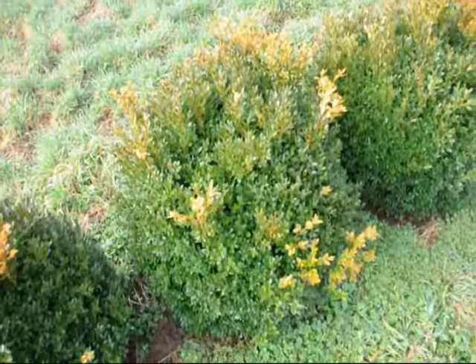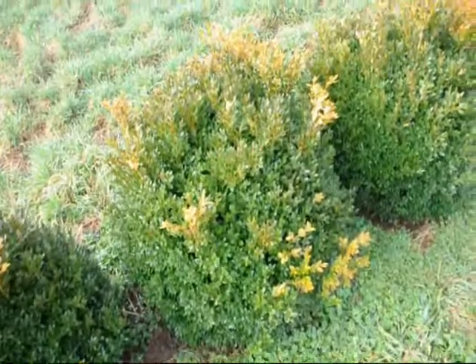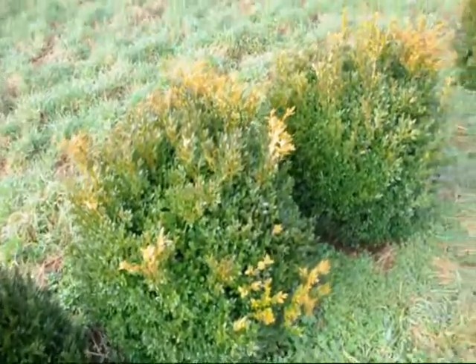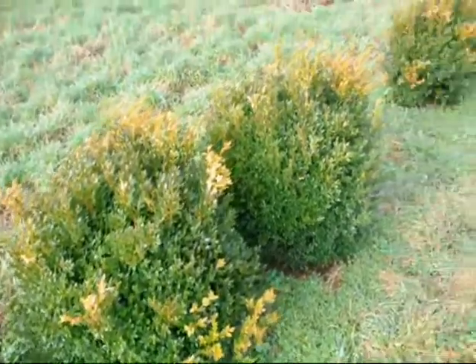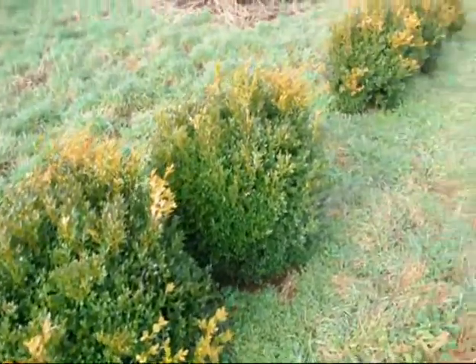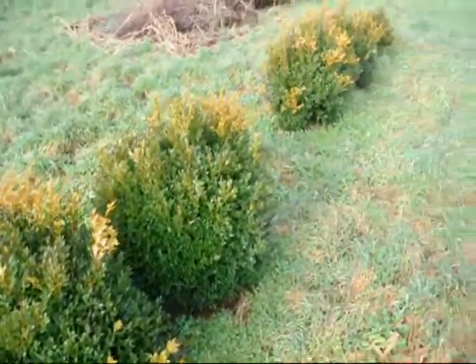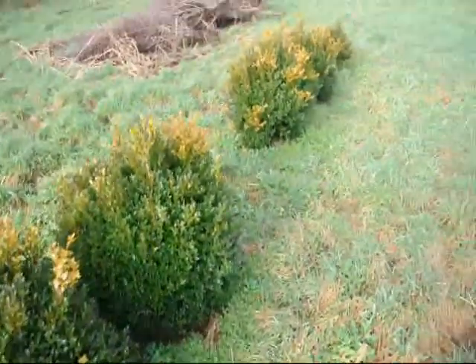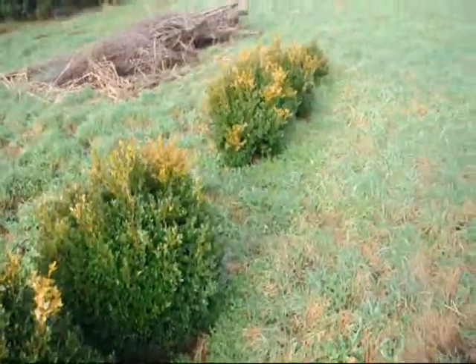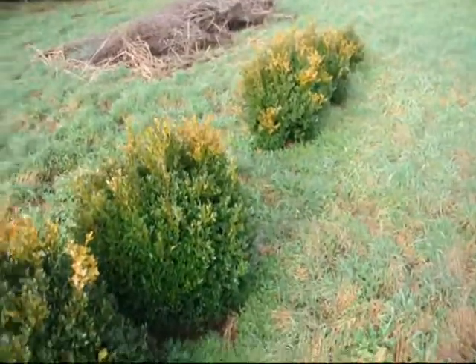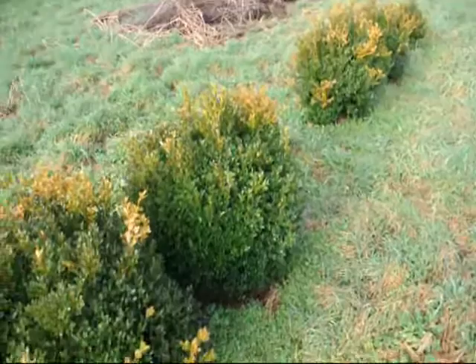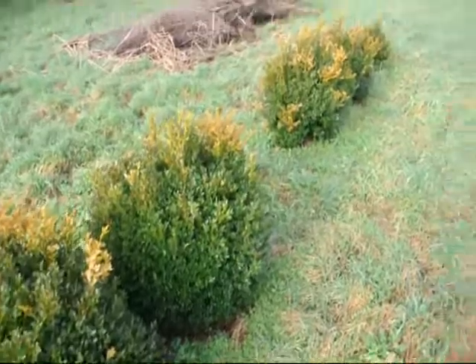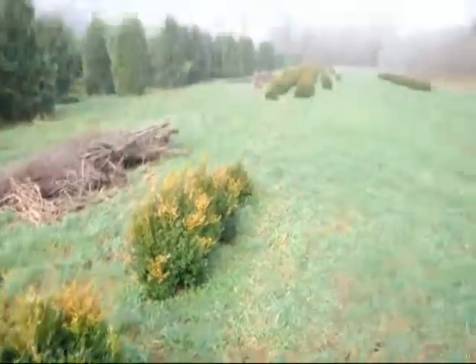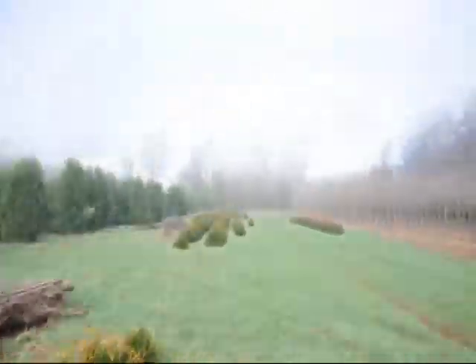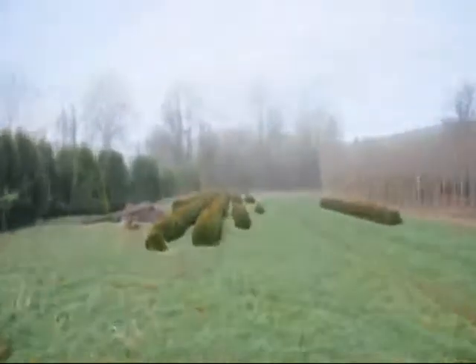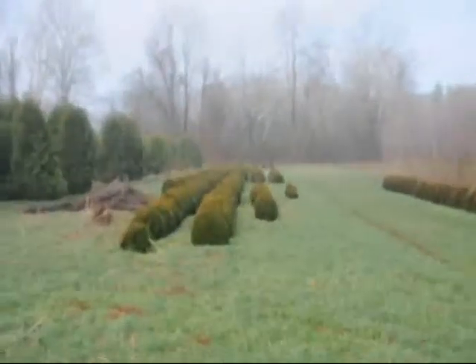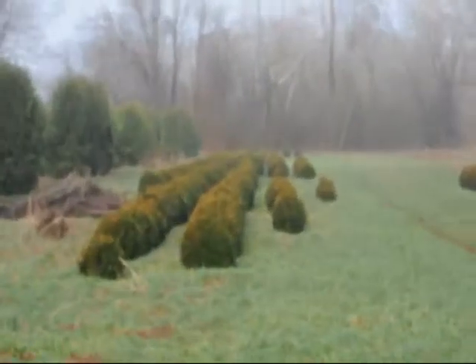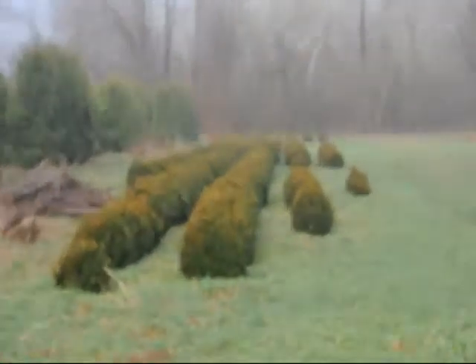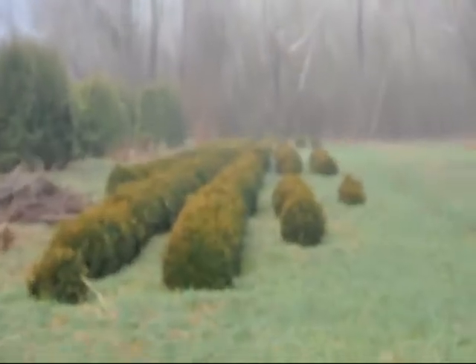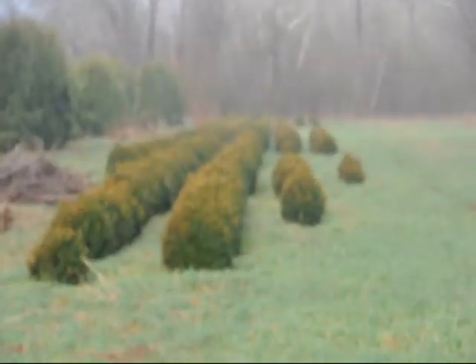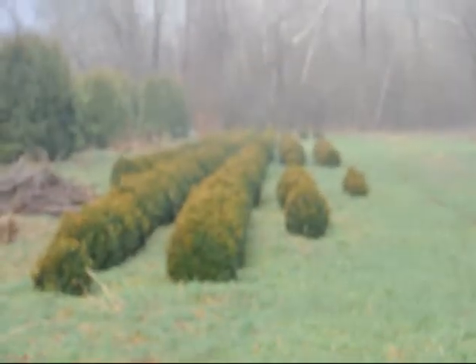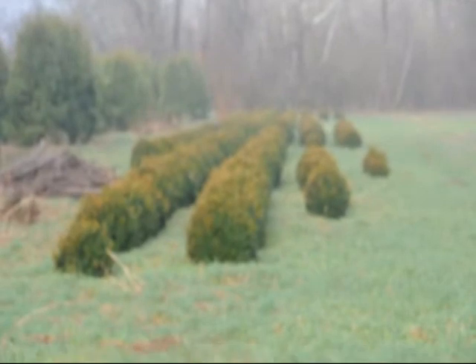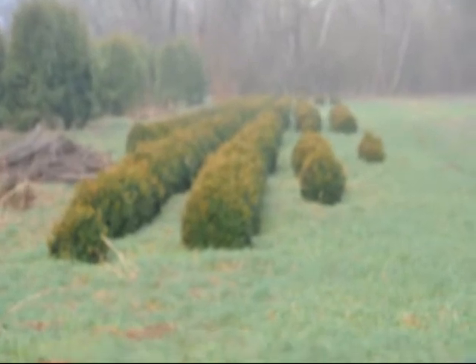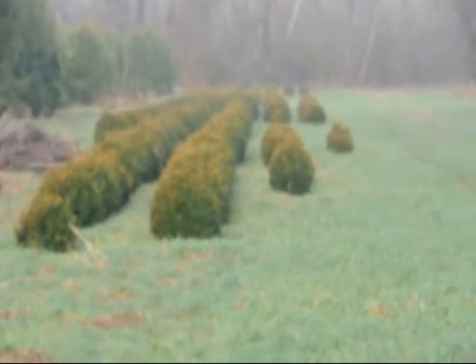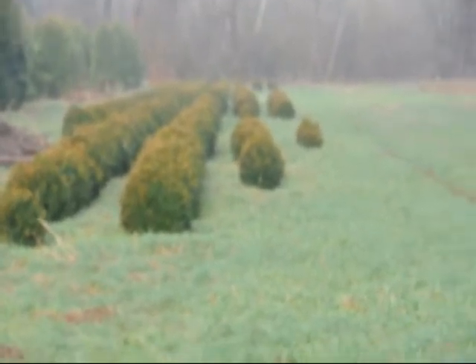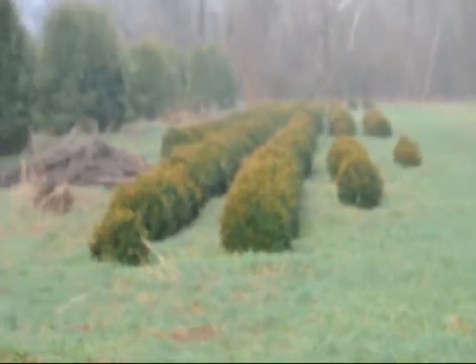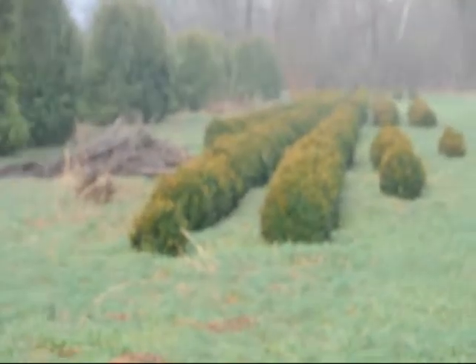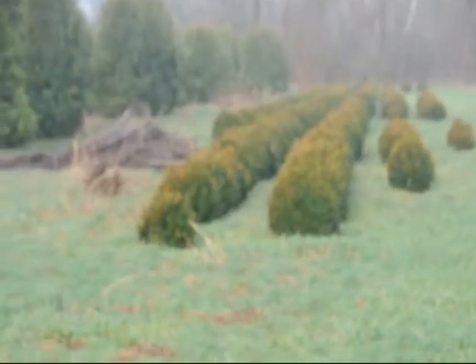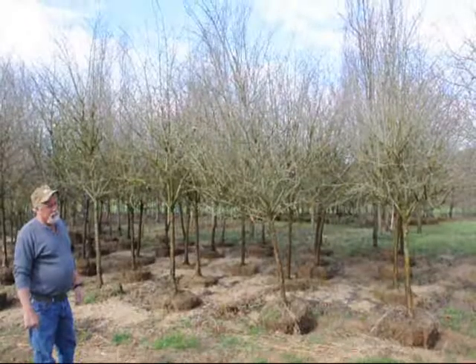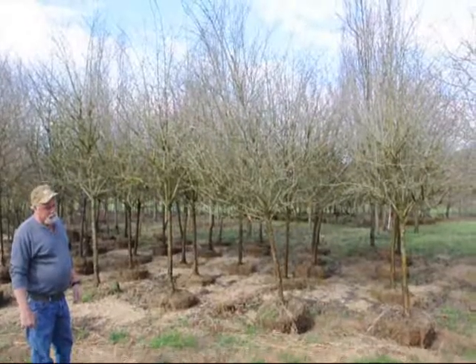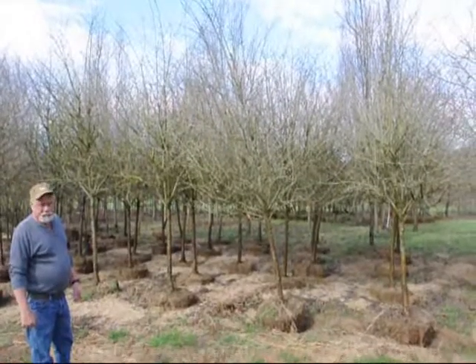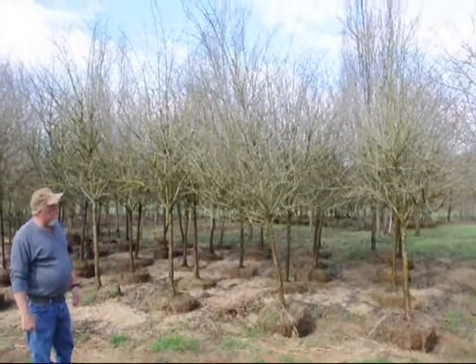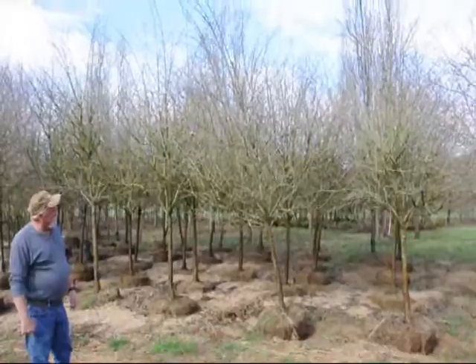These are green velvet boxwoods. These are about 36 inches. You can see down there we have quite a few more of them. So give us a call at 215-651-8329. This is a thornless hawthorn.